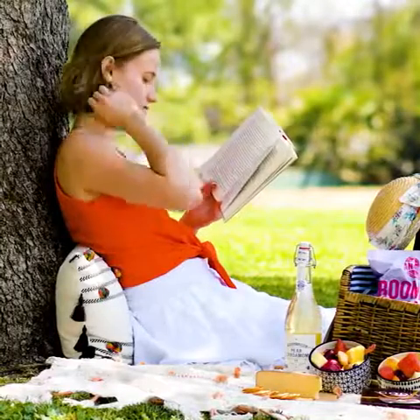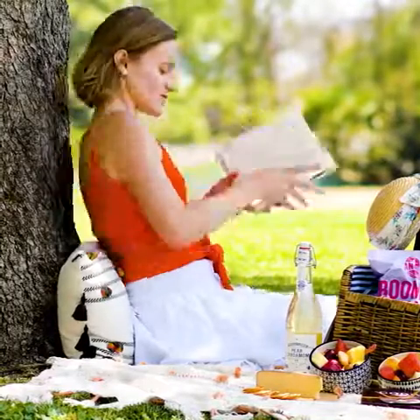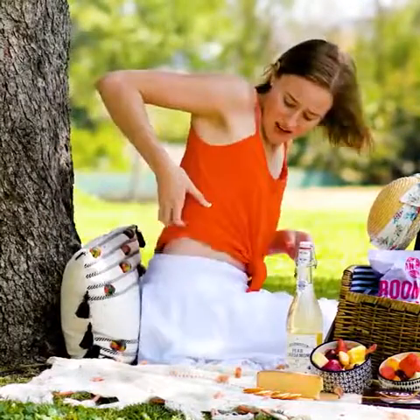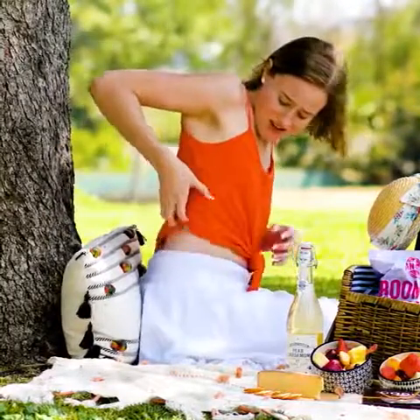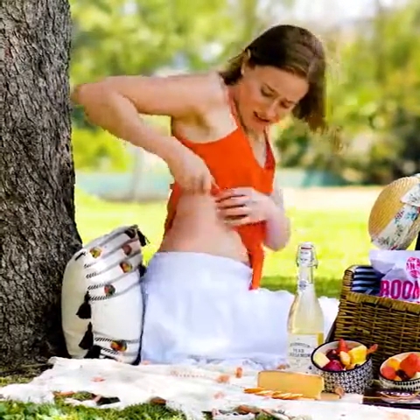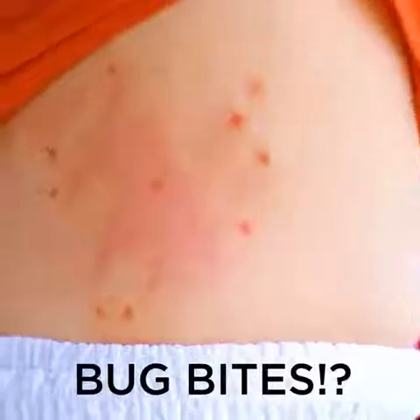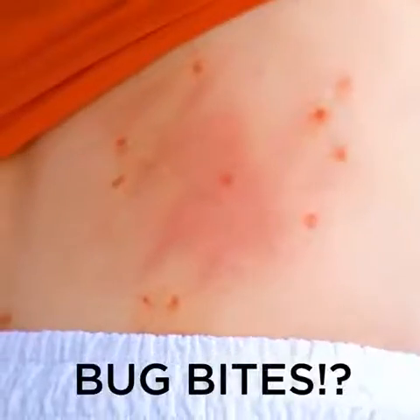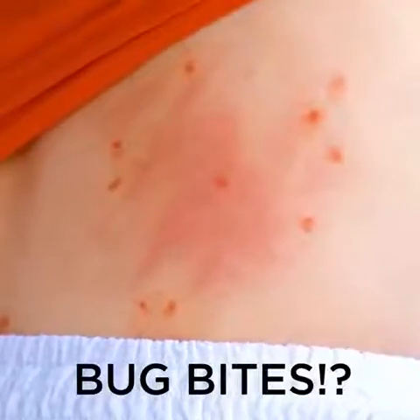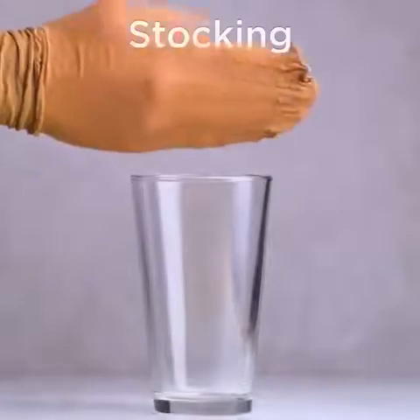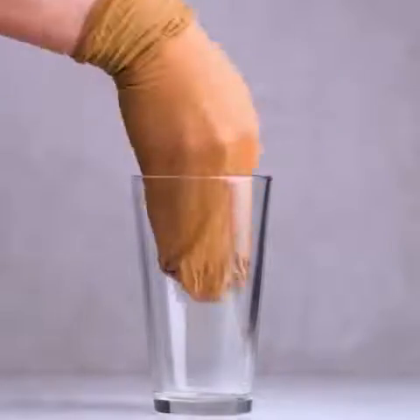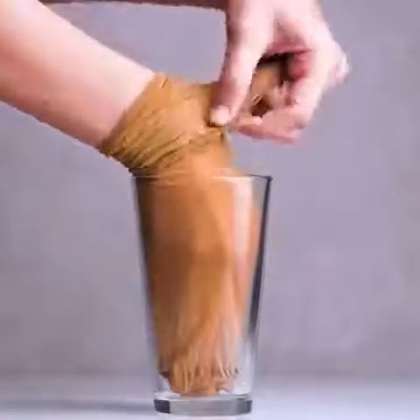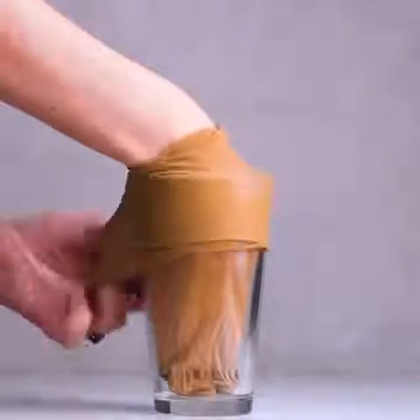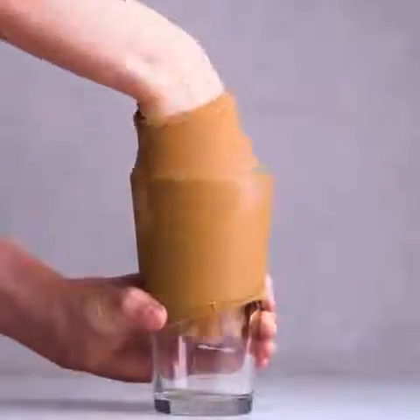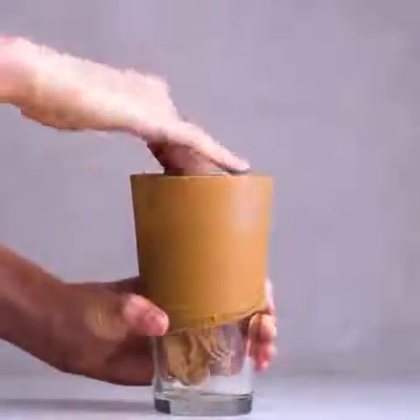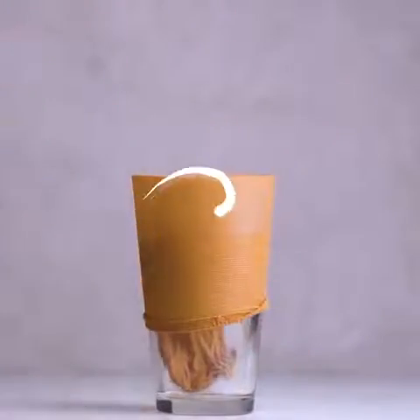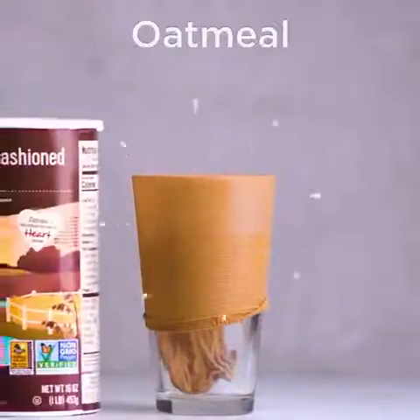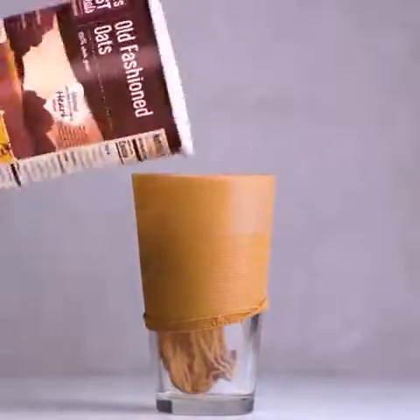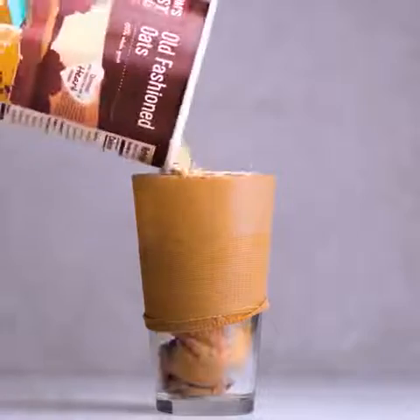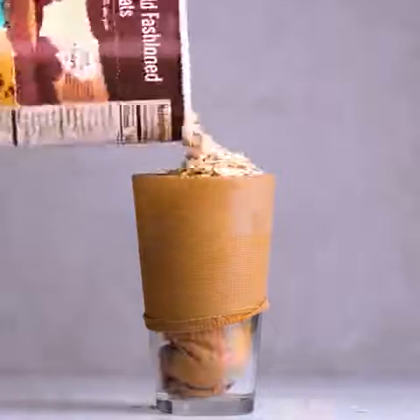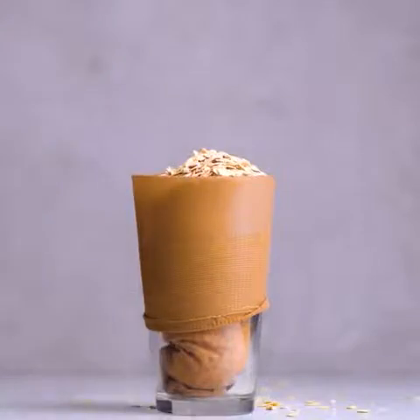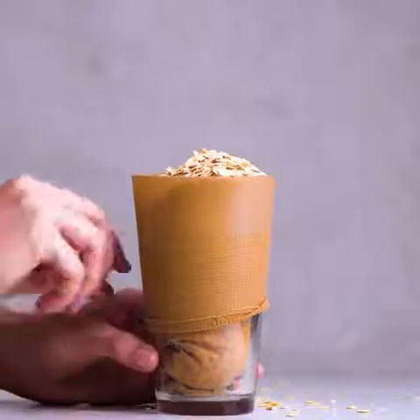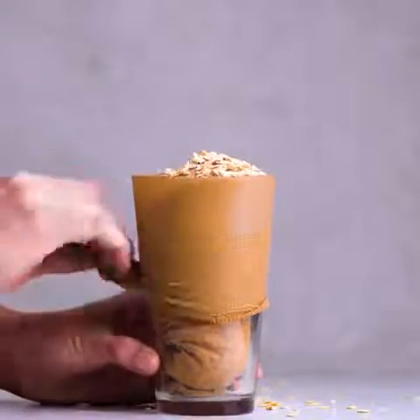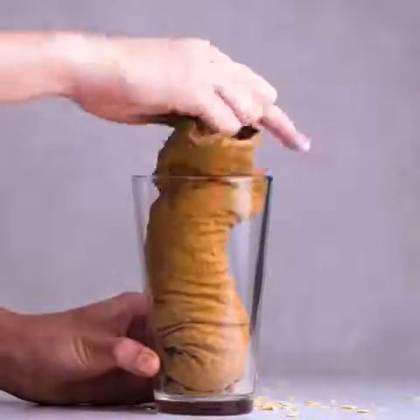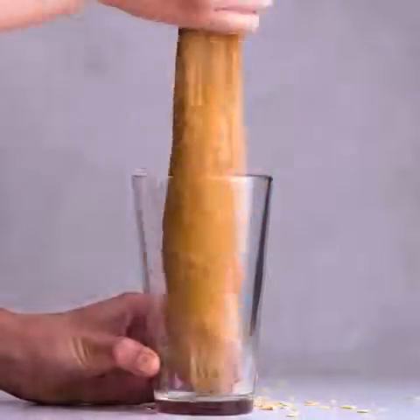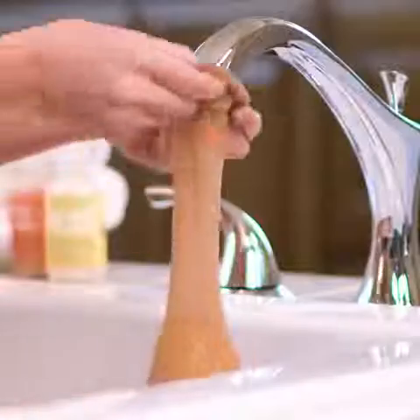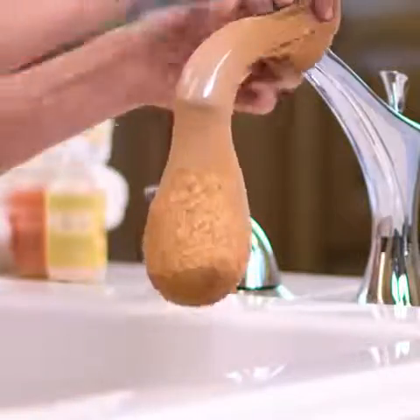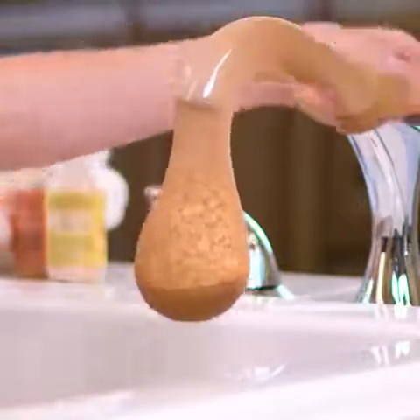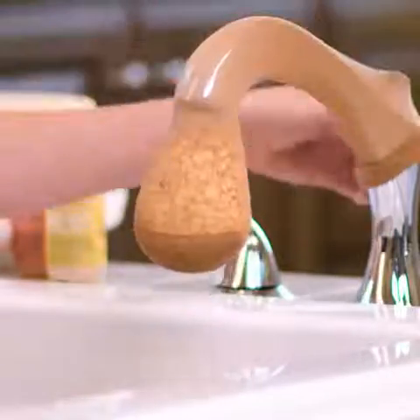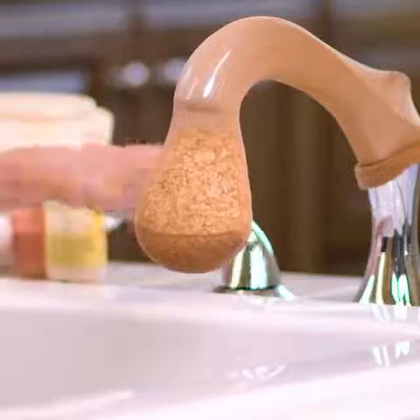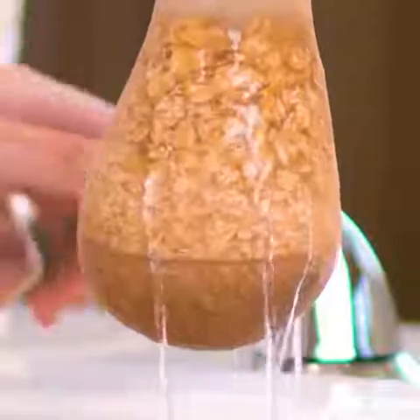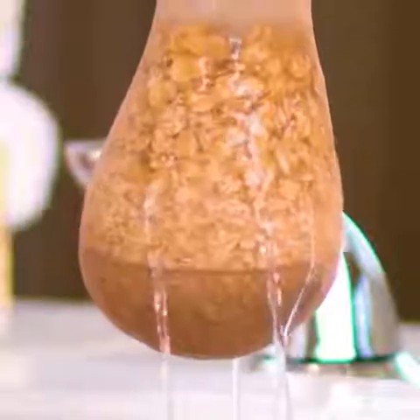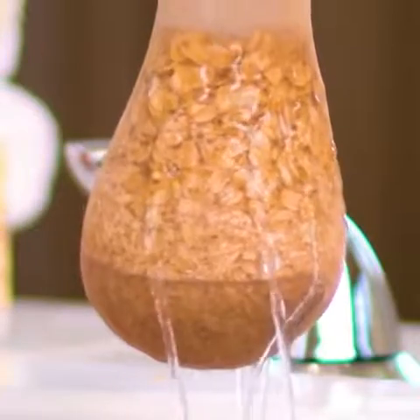Summer means getting bitten by bugs, and that hurts. Here's a little cure. This oatmeal remedy is here to save the day, and the skin of this young girl, too.